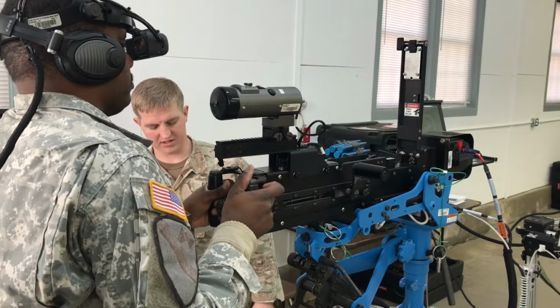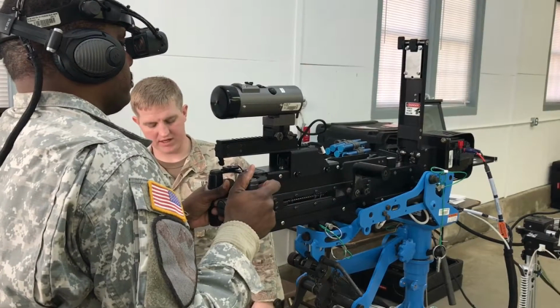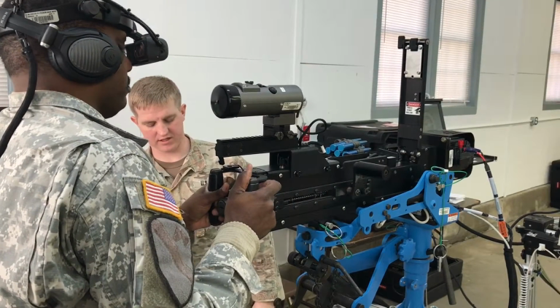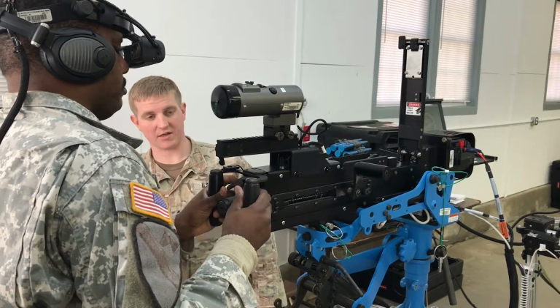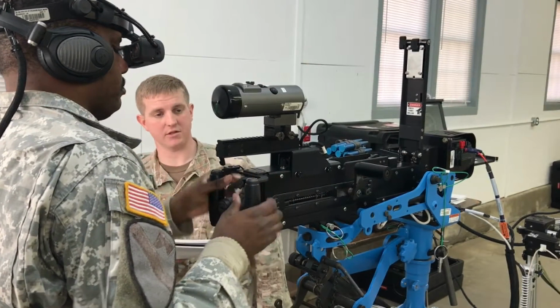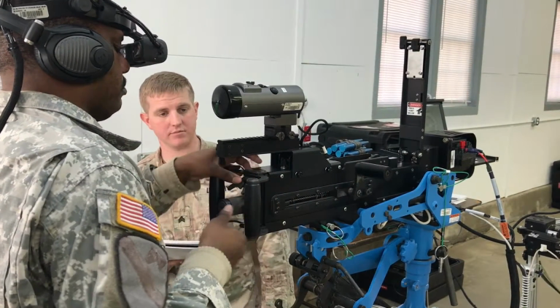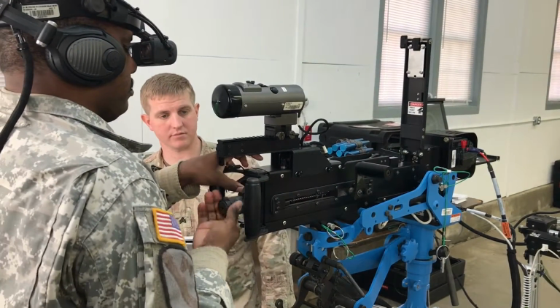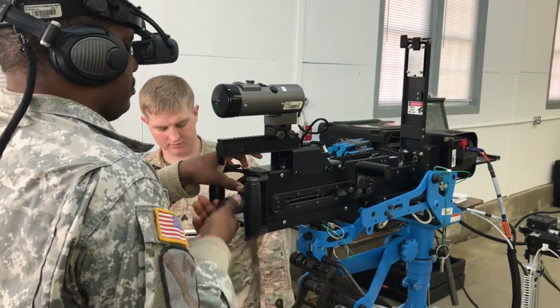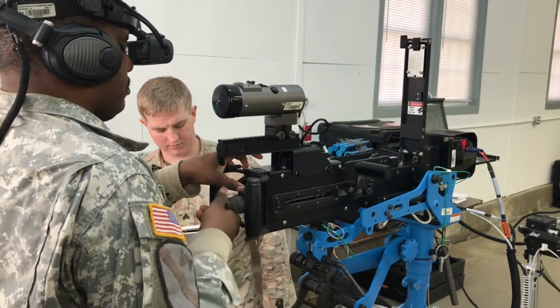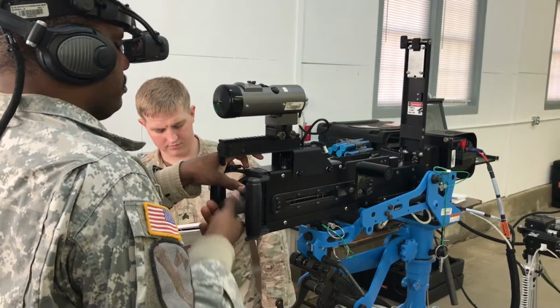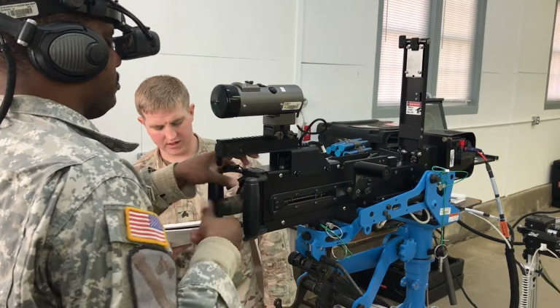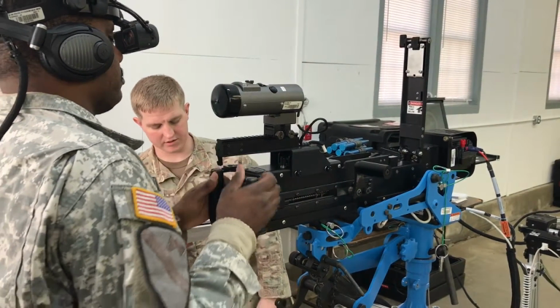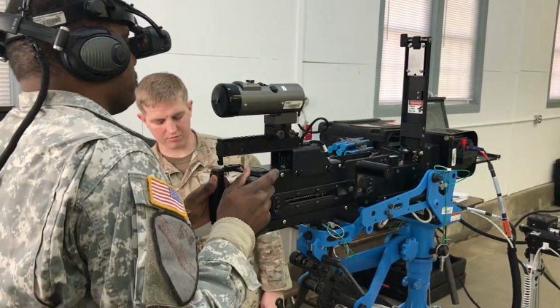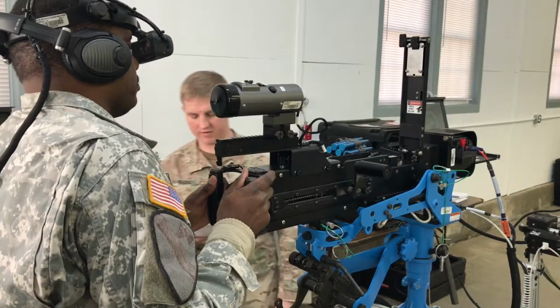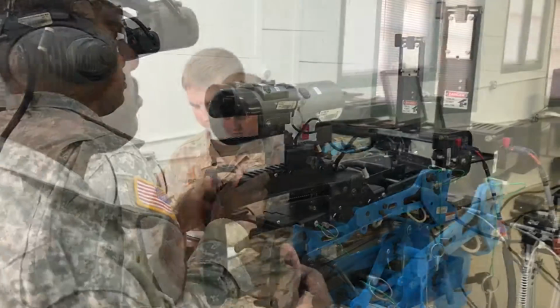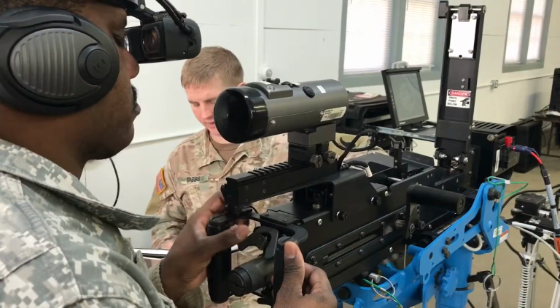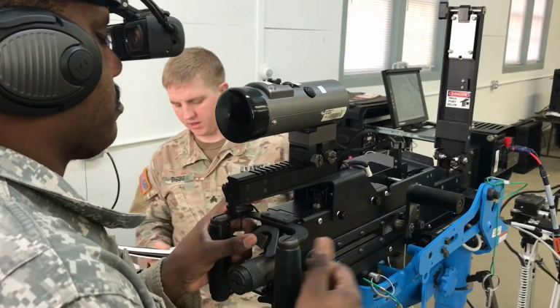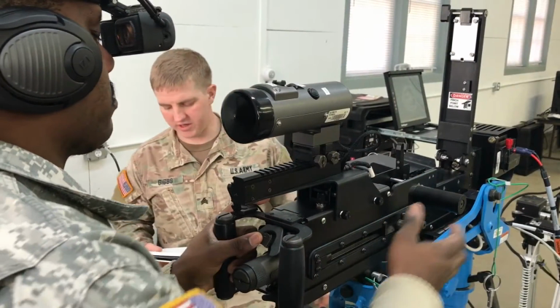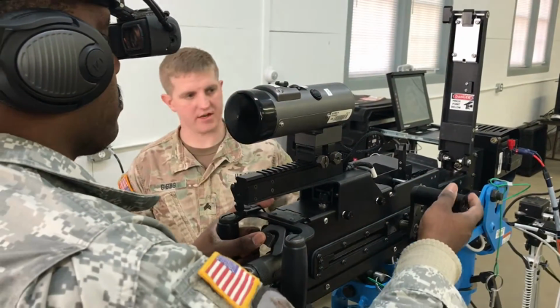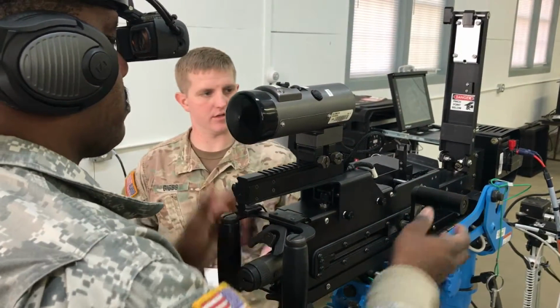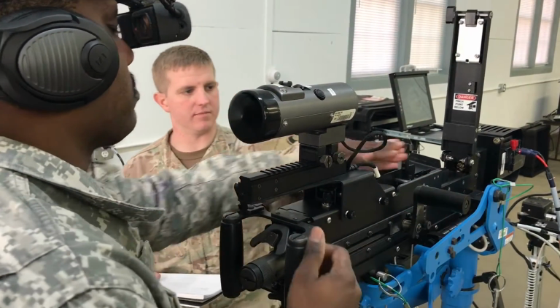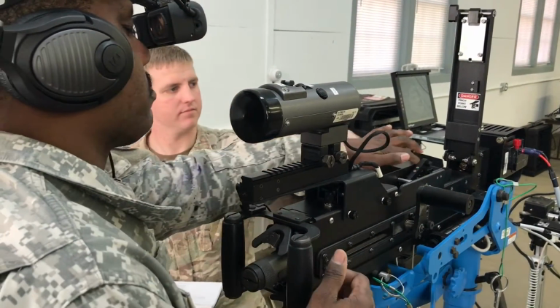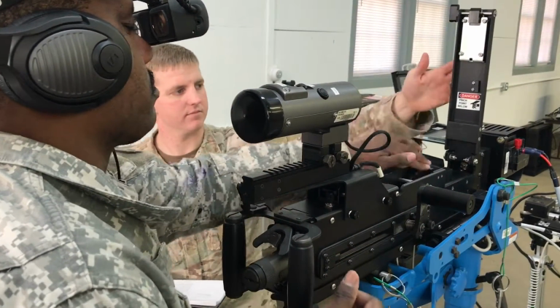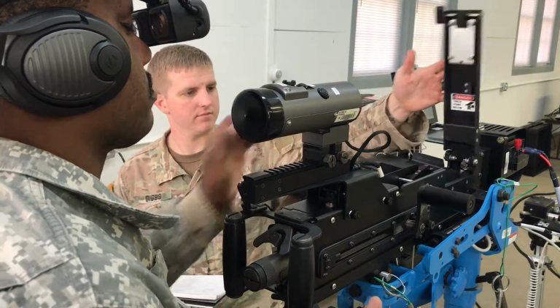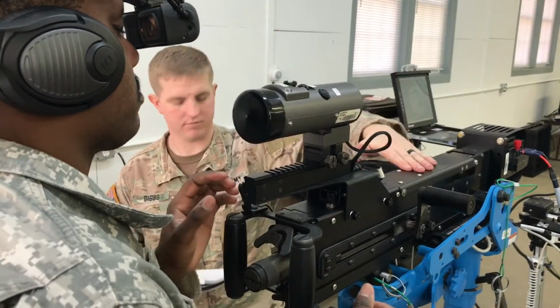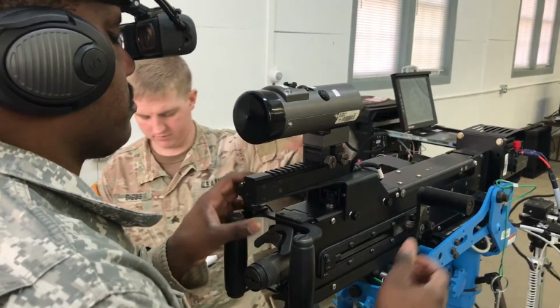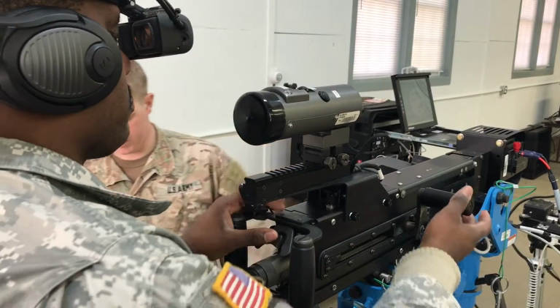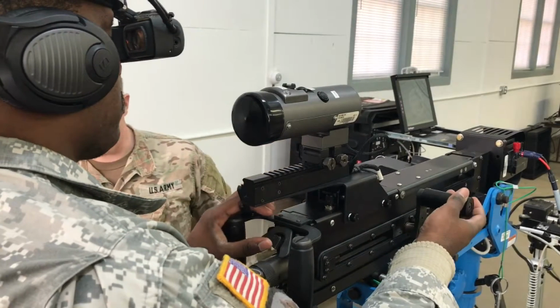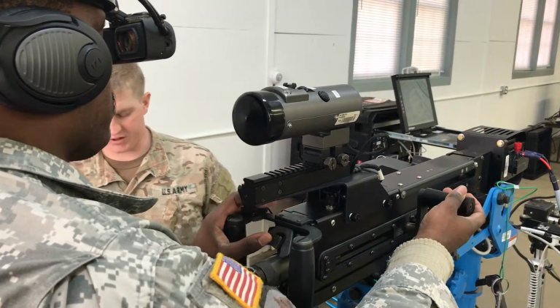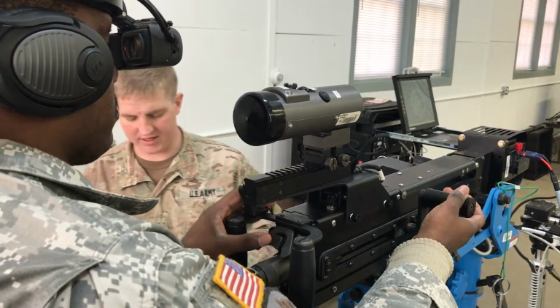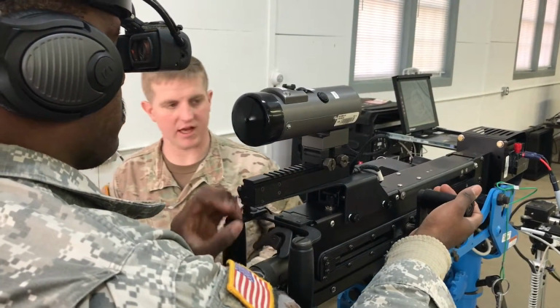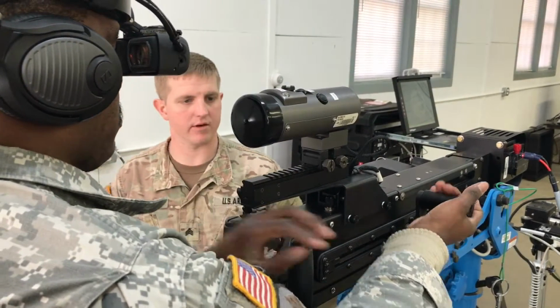Place the bolt lock release in the locked position. Insert the double pull. Lower the extractor and close the cover. Pull back on the charging handle and lock it to the rear.